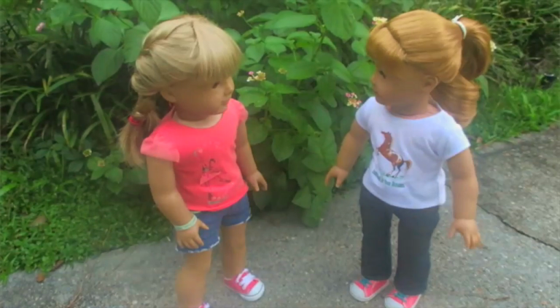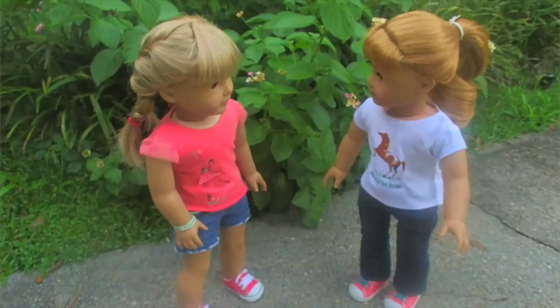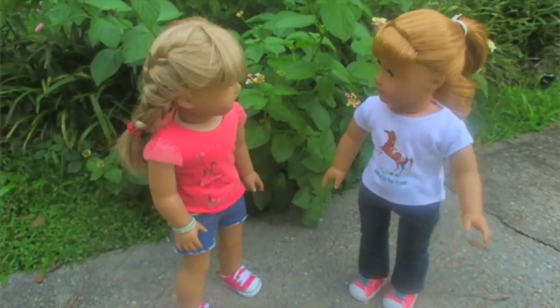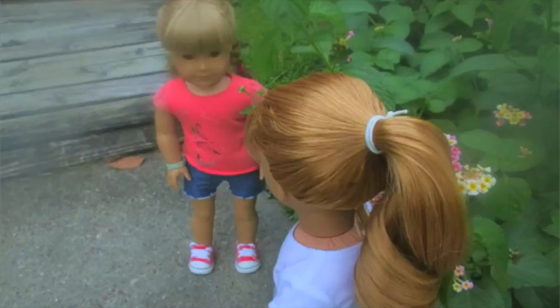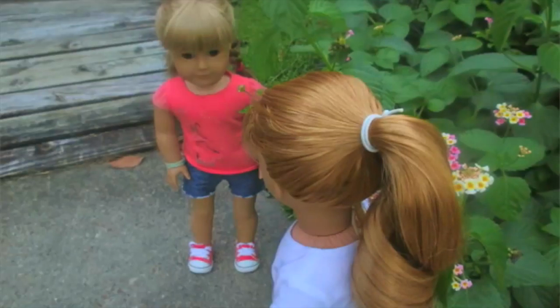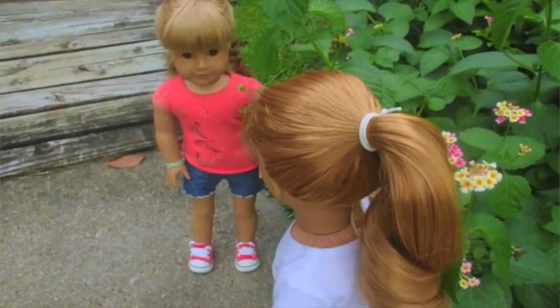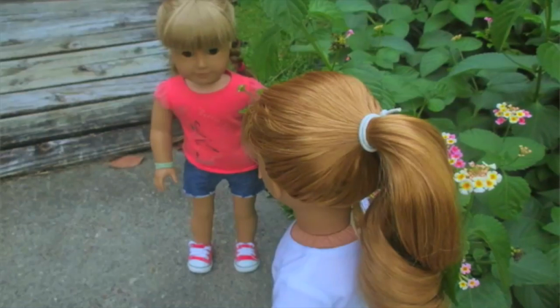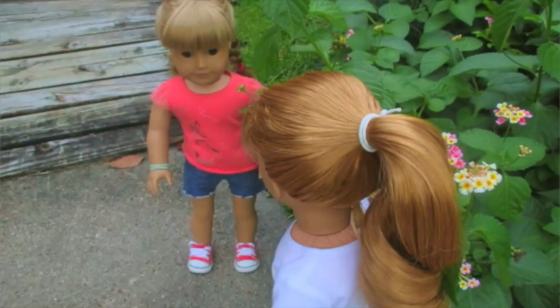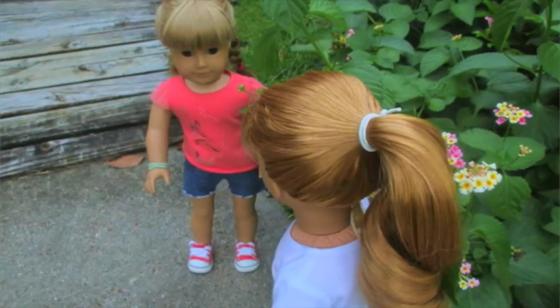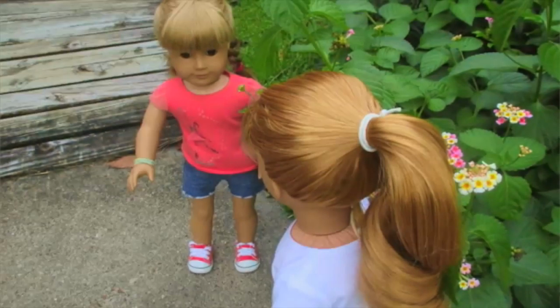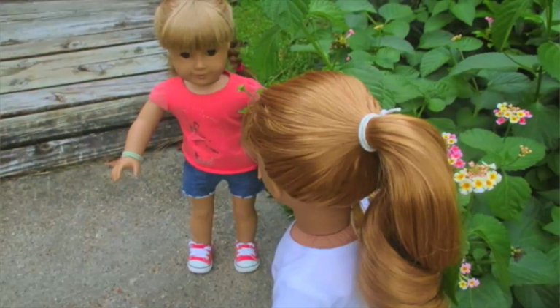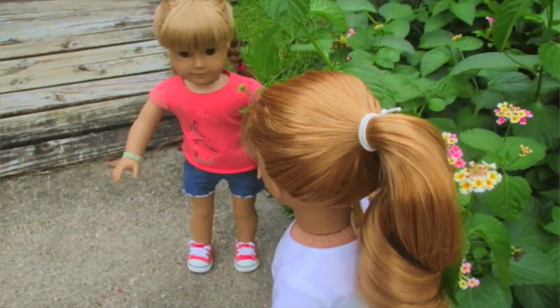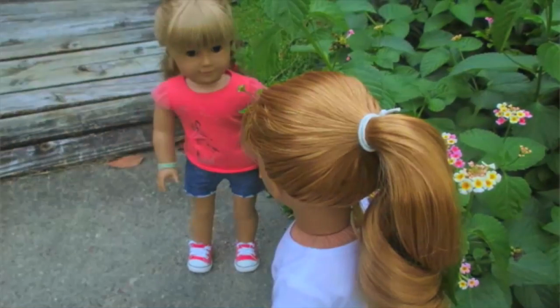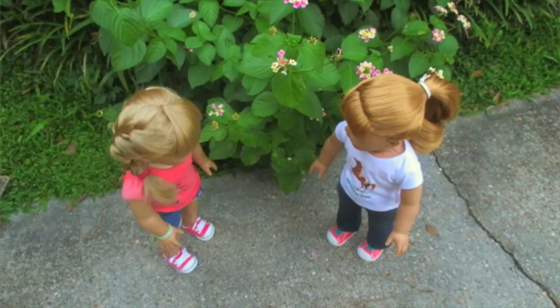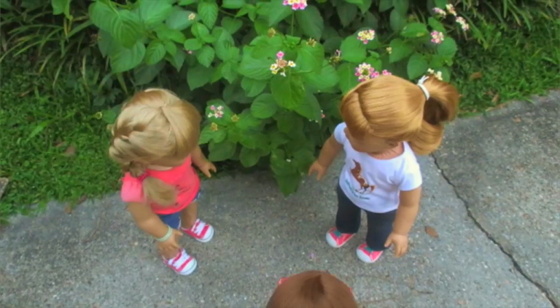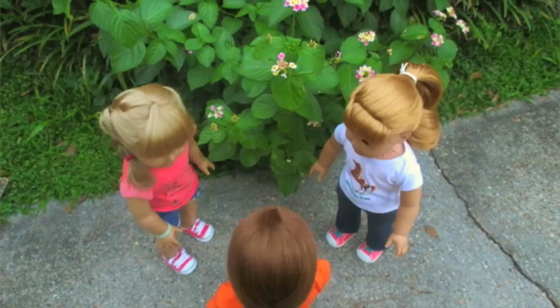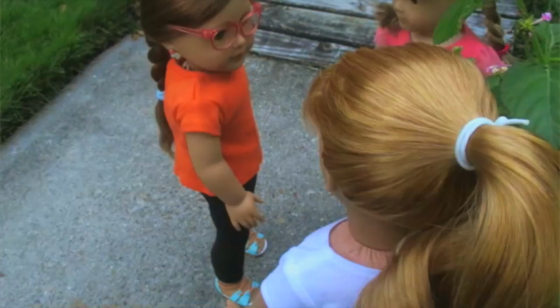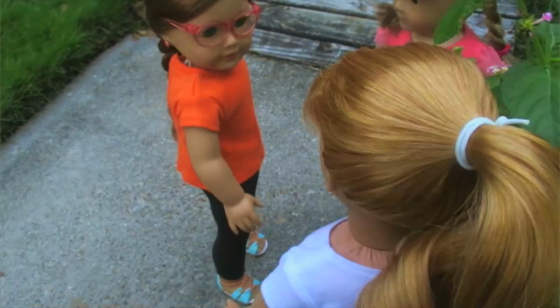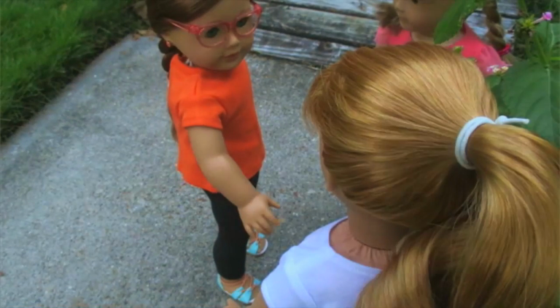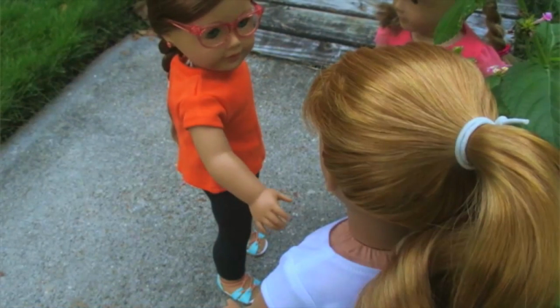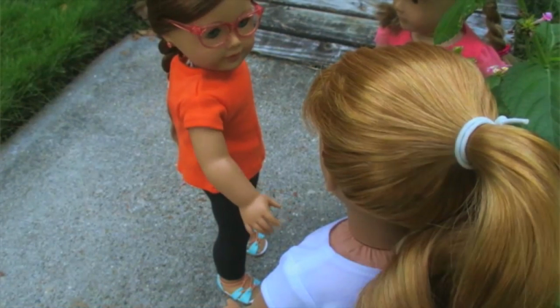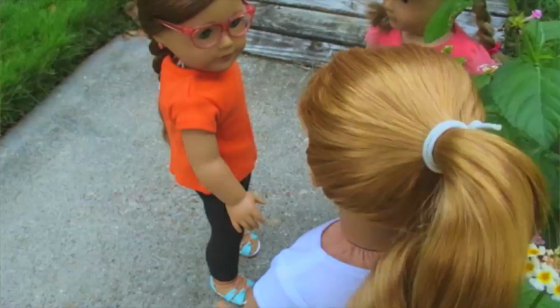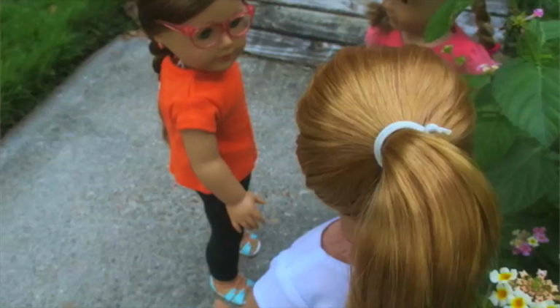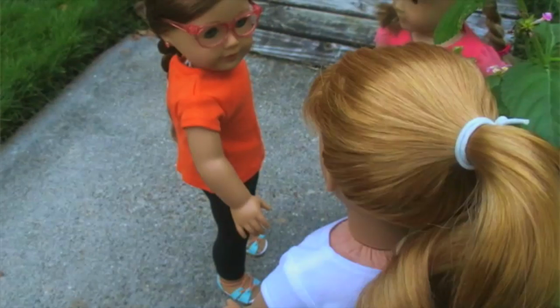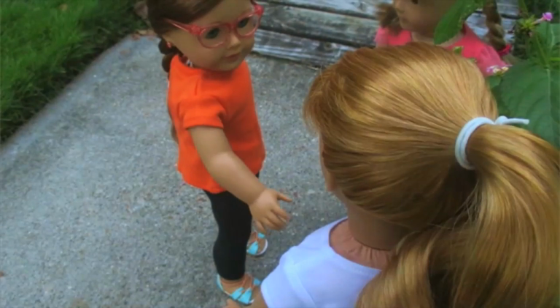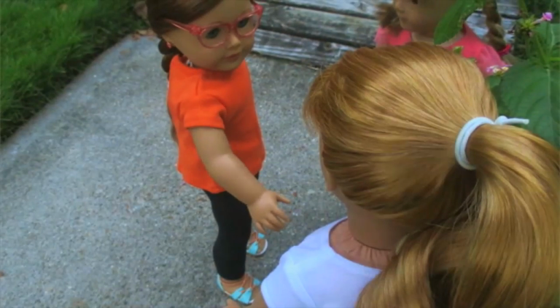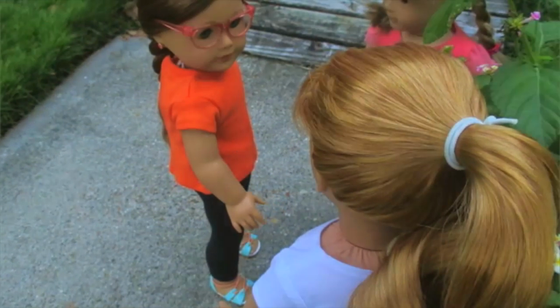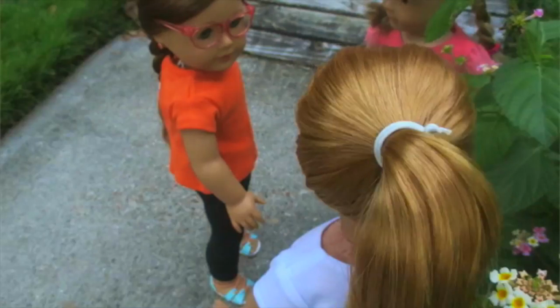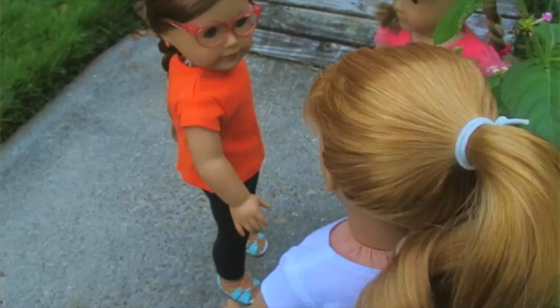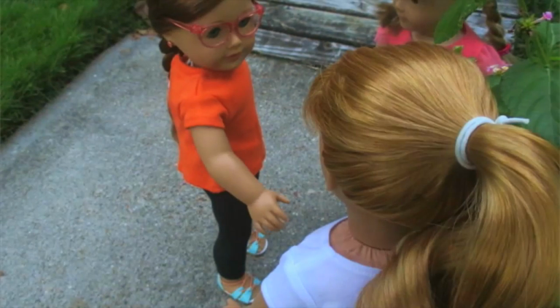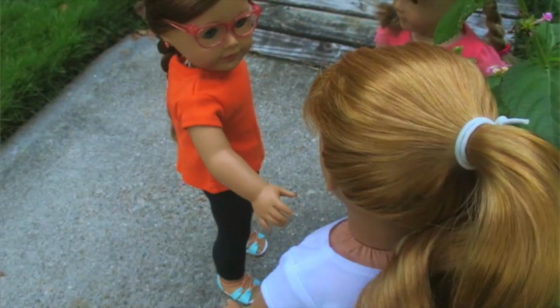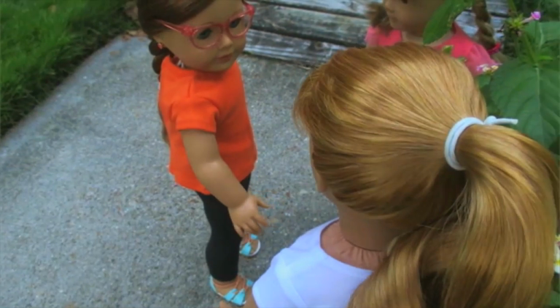So I got stung by a bee the other day. It's kind of funny, actually. Oh, Mary Ellen, have you taken the vet student test yet?